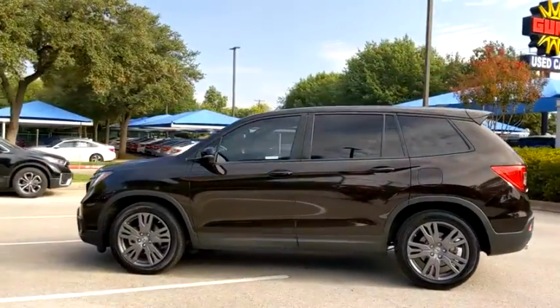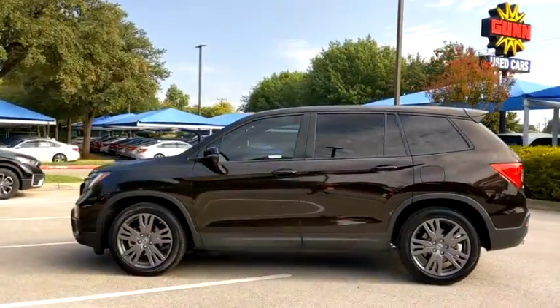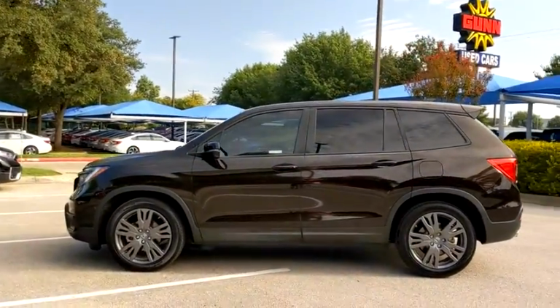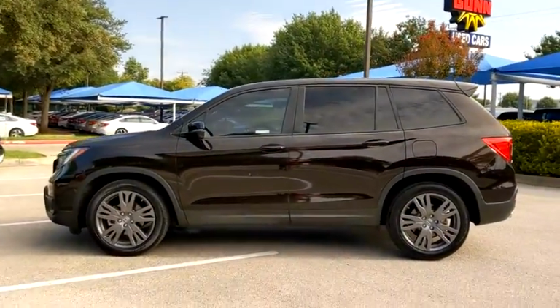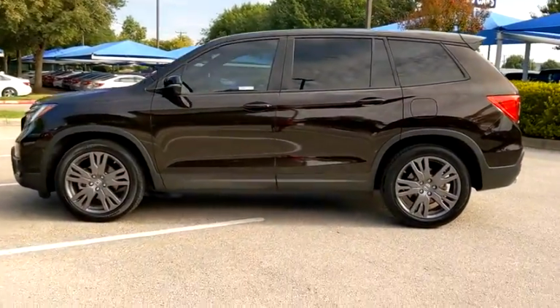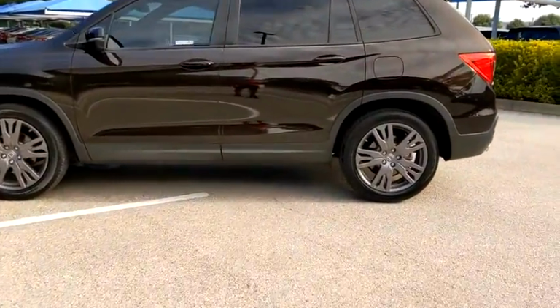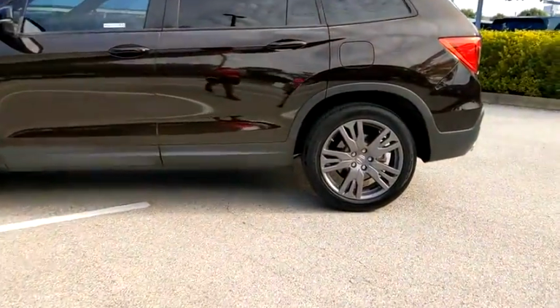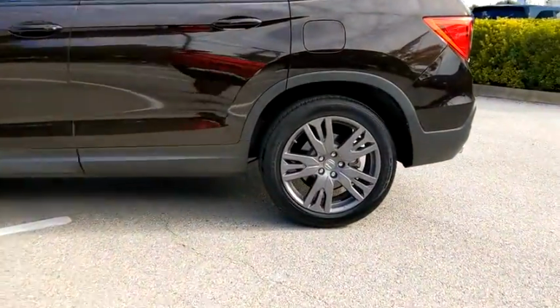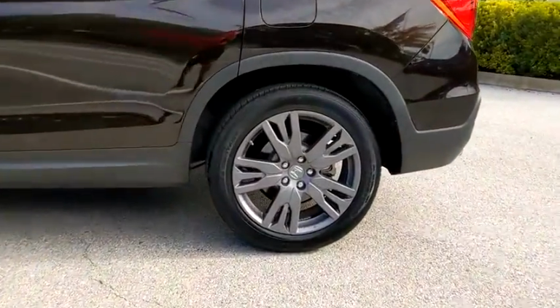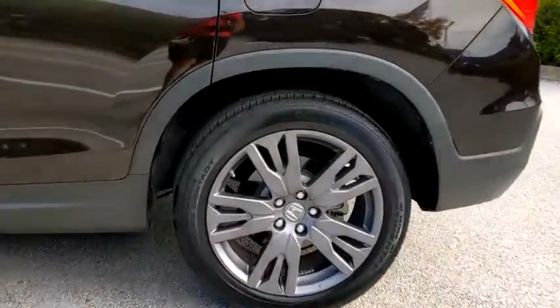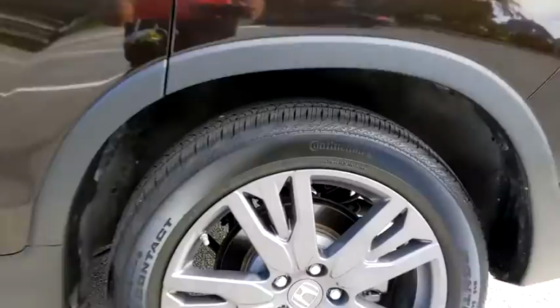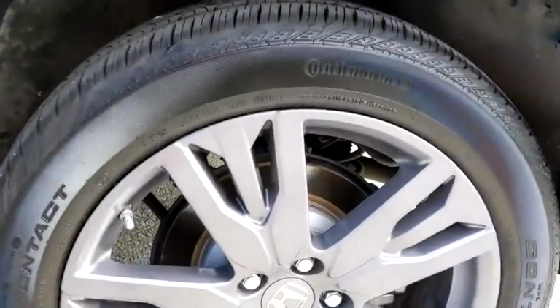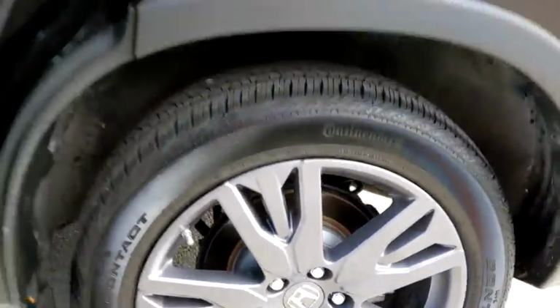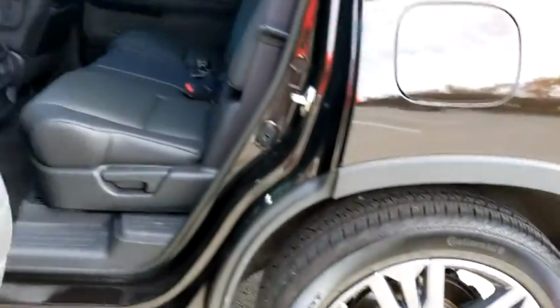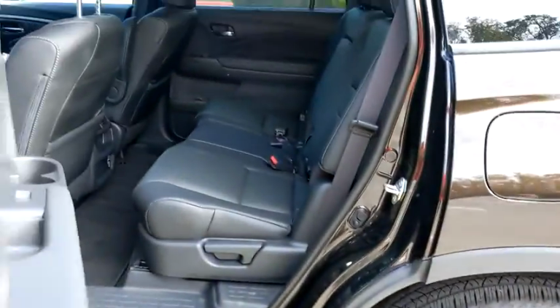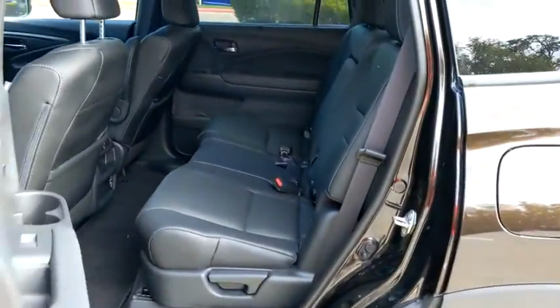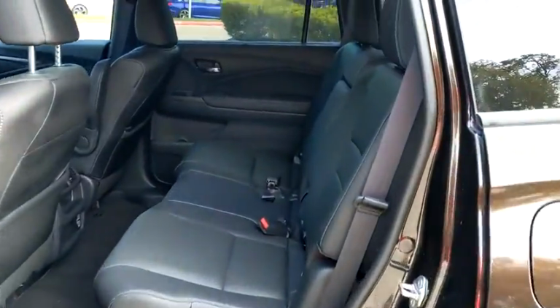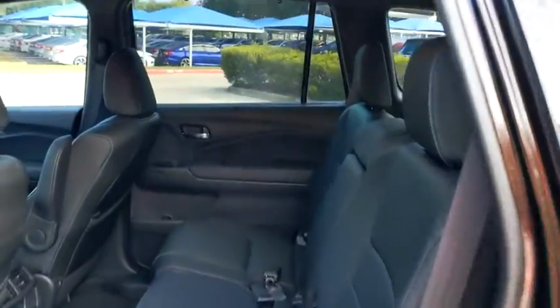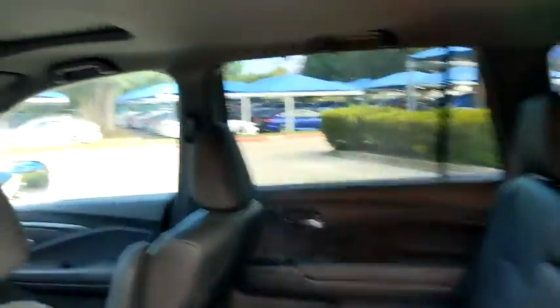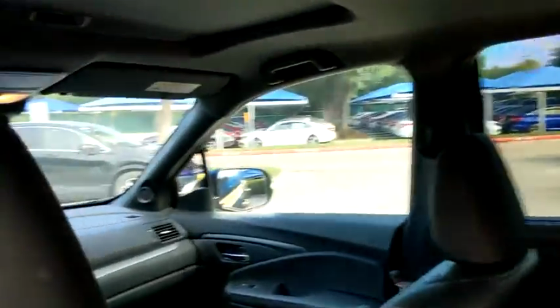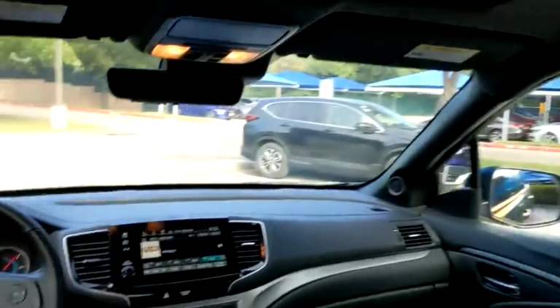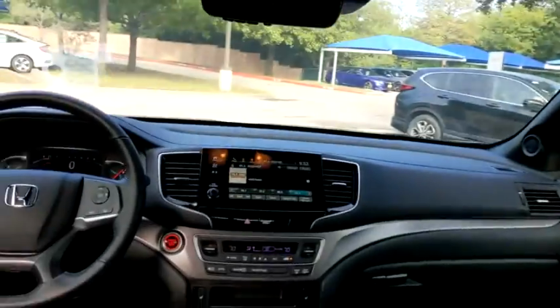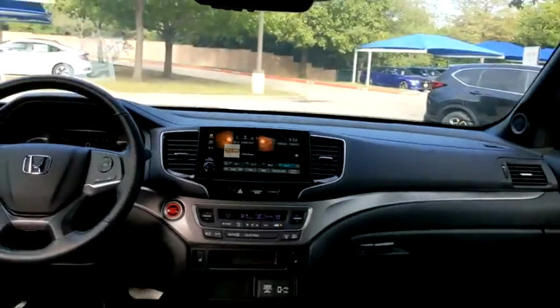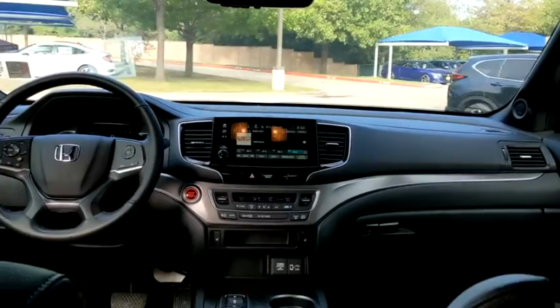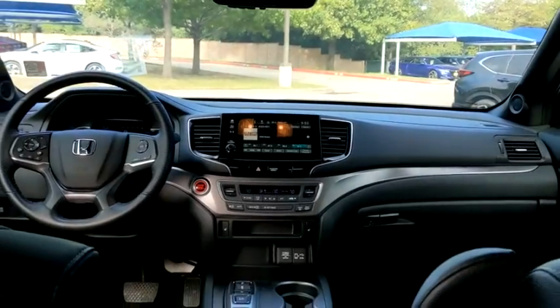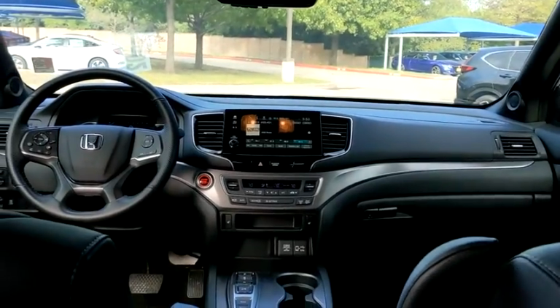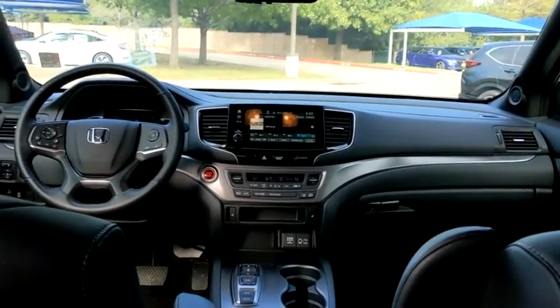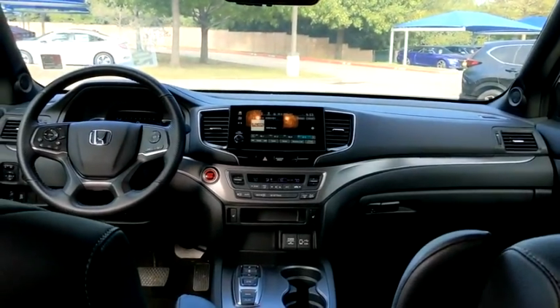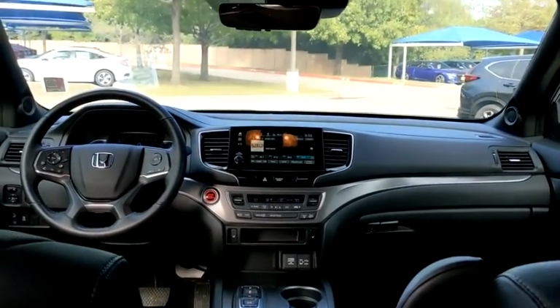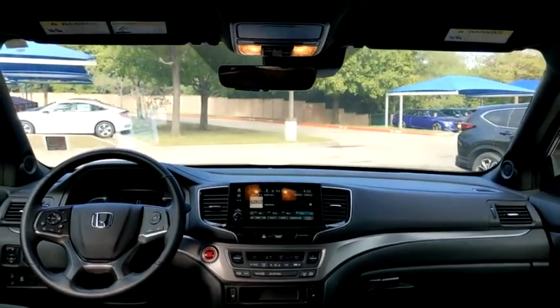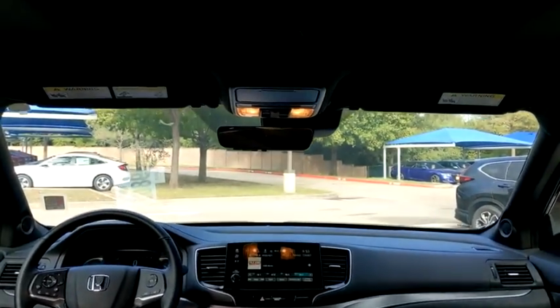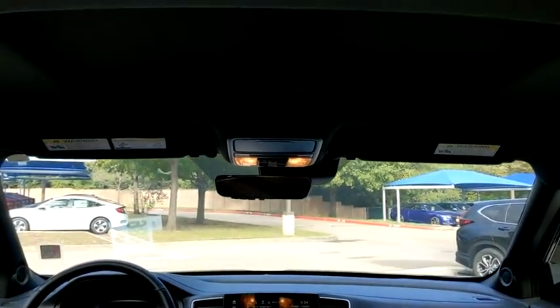The Passport, which was assembled in Lafayette, Indiana, also gives you the comfort of Honda reliability and quality. This vehicle has less than 9,000 miles. Here are some of this vehicle's great options.